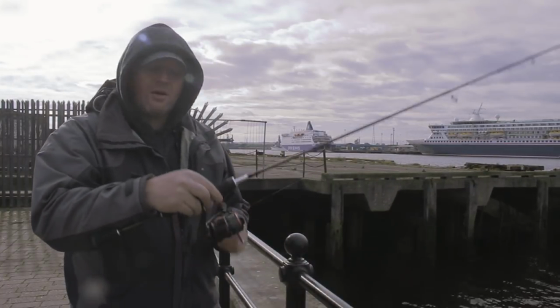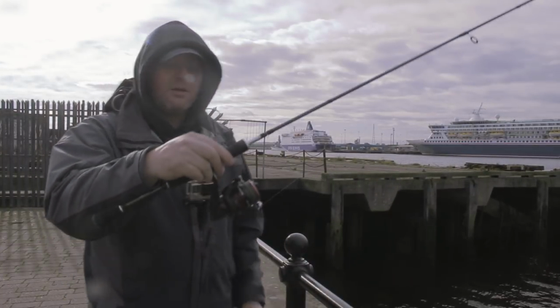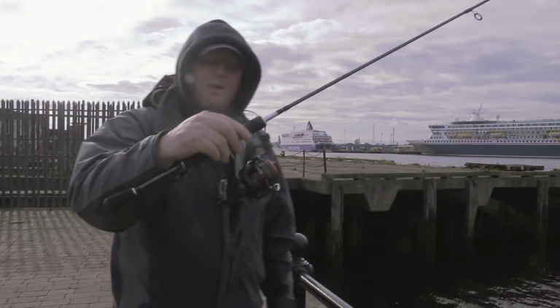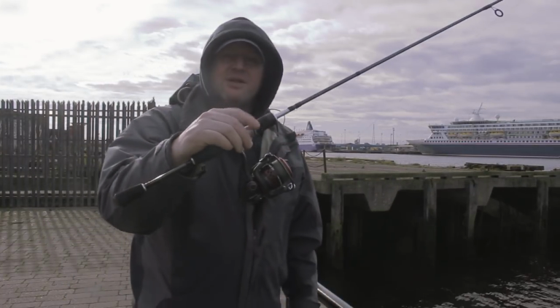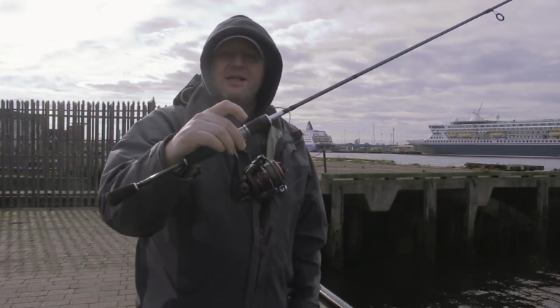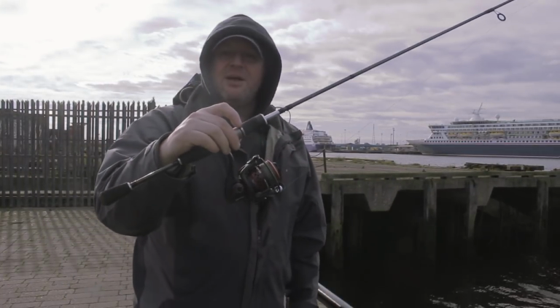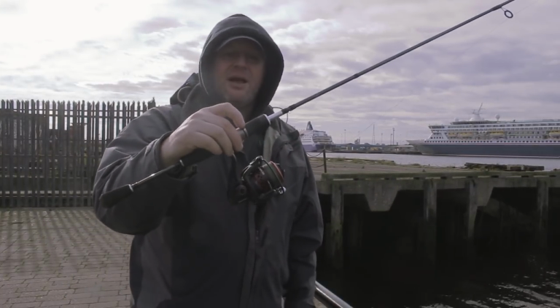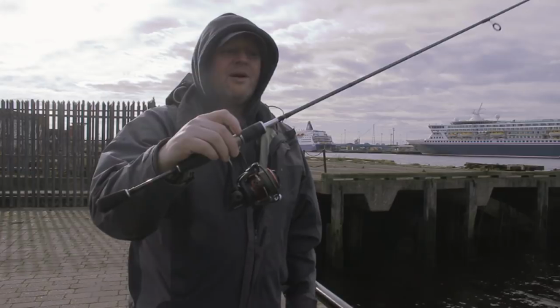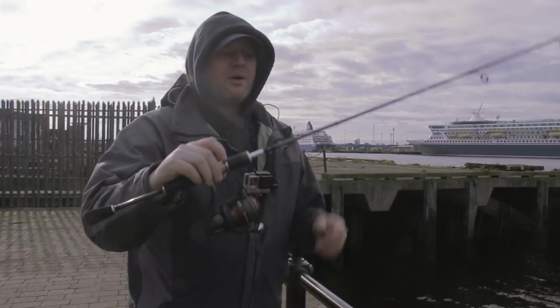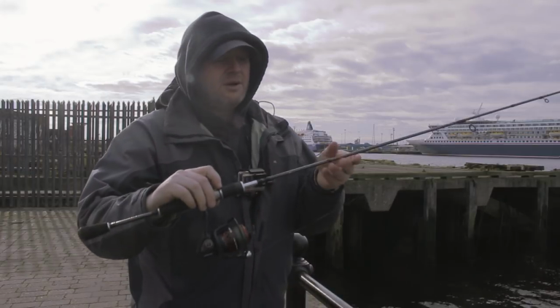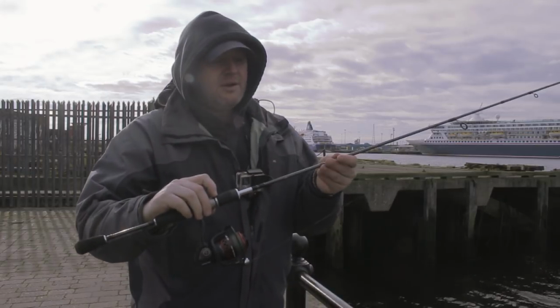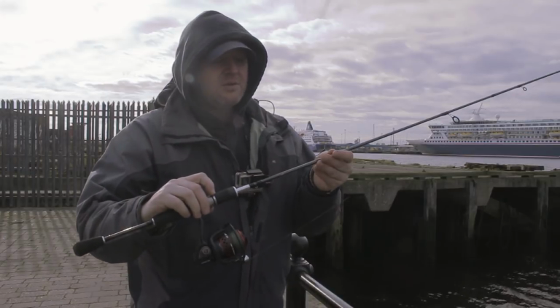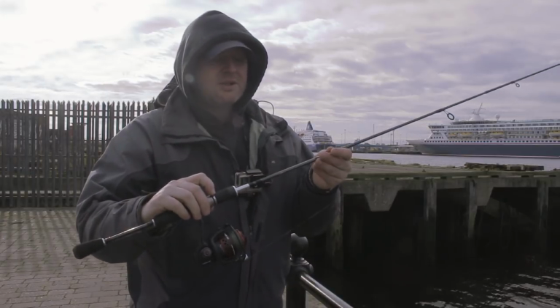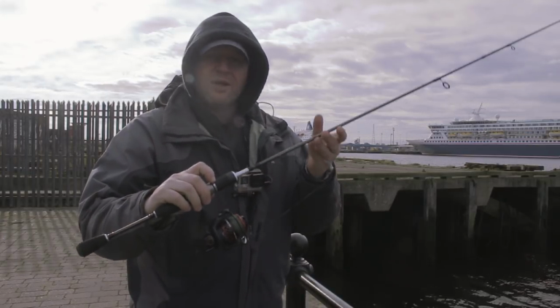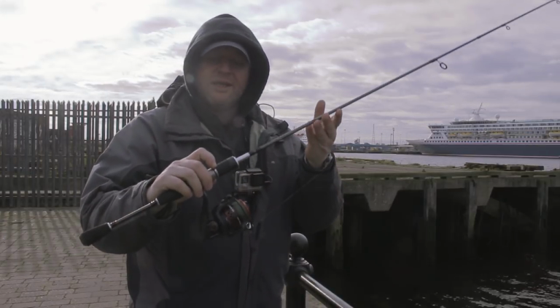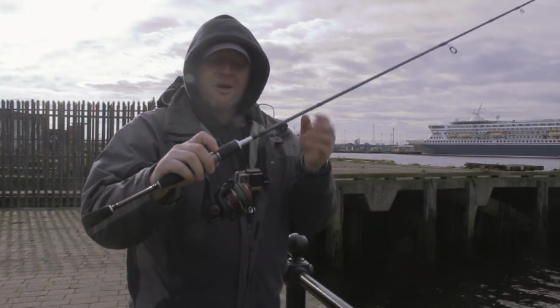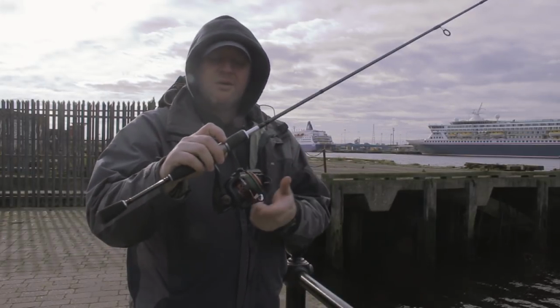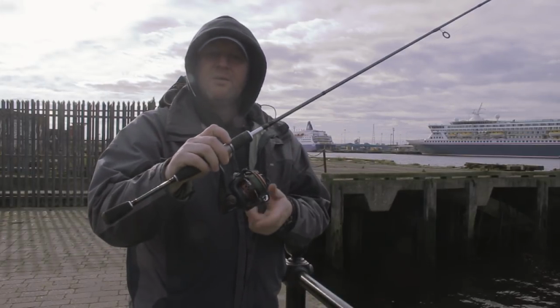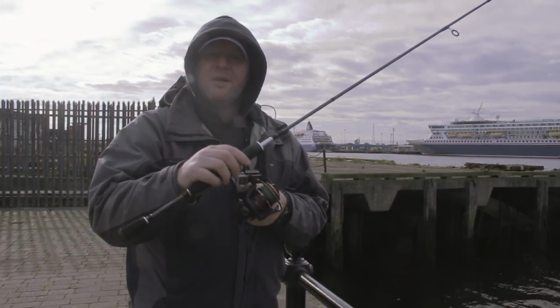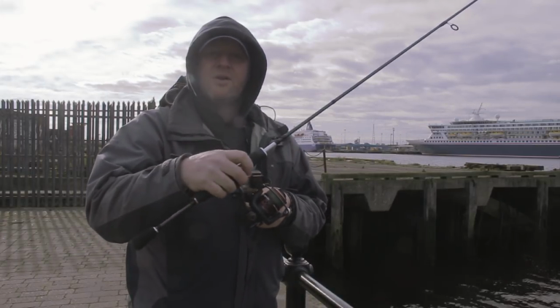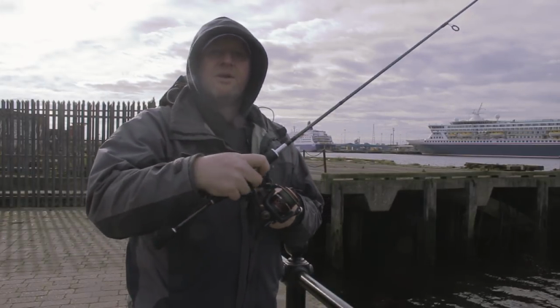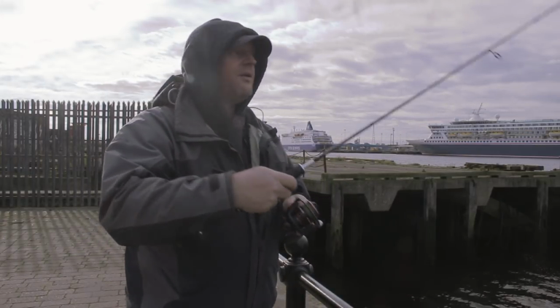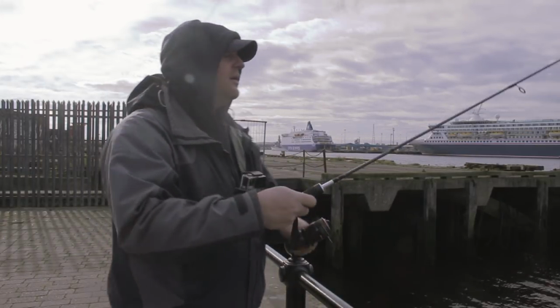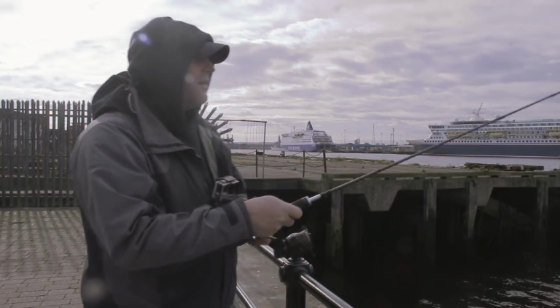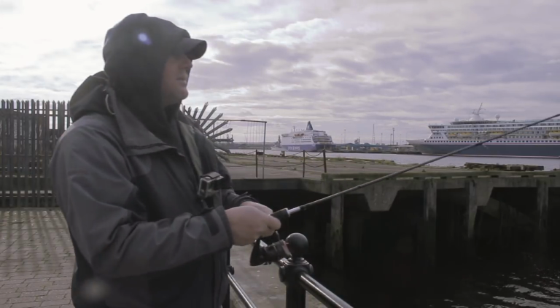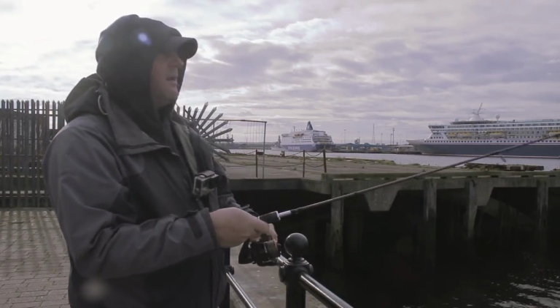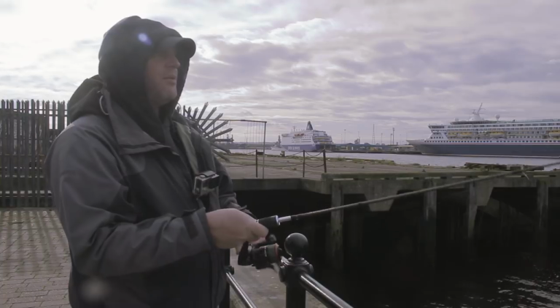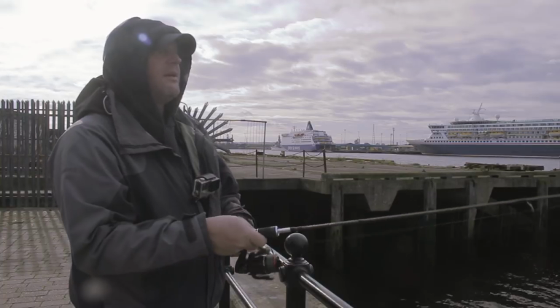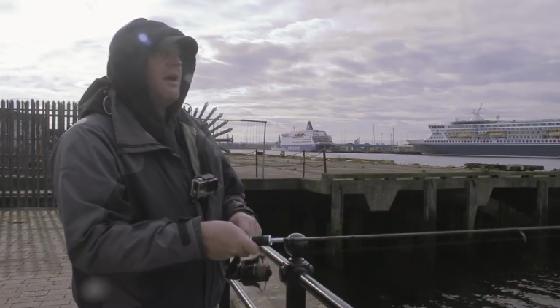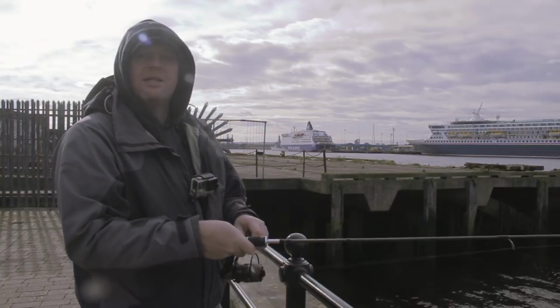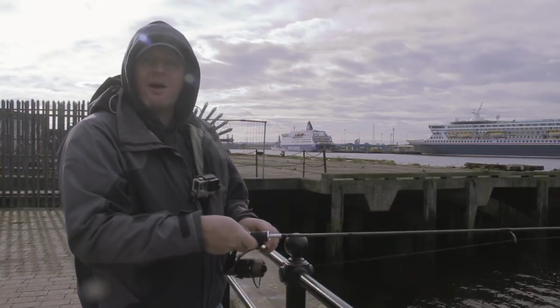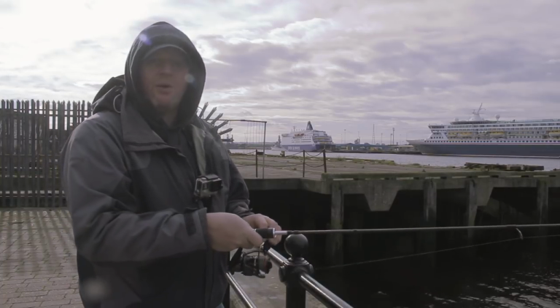So what I'm using today is my little LRF rod. This one is the one-to-eight gram with the little Sonic reel on. I'm using a little bit of braid and six pound mono.